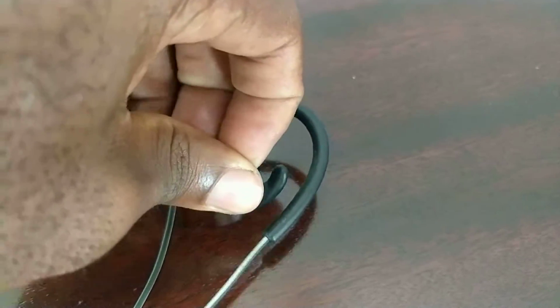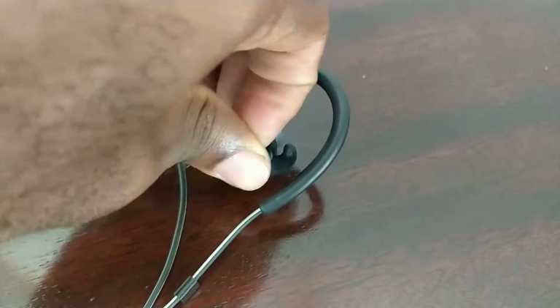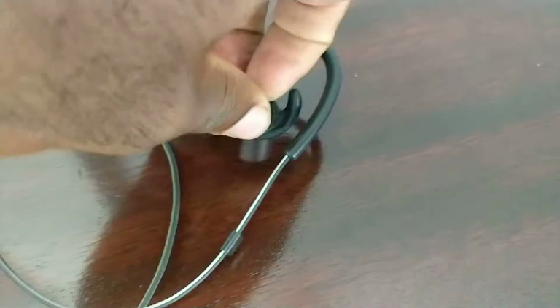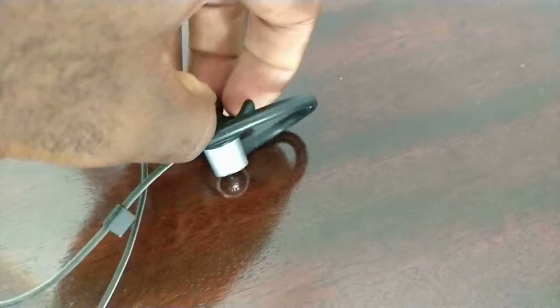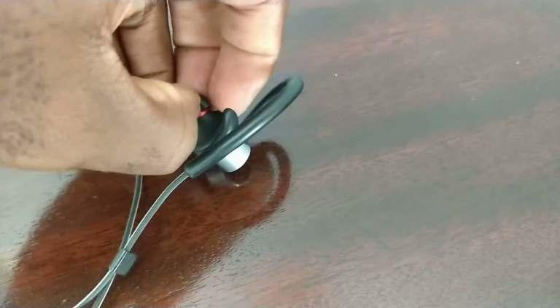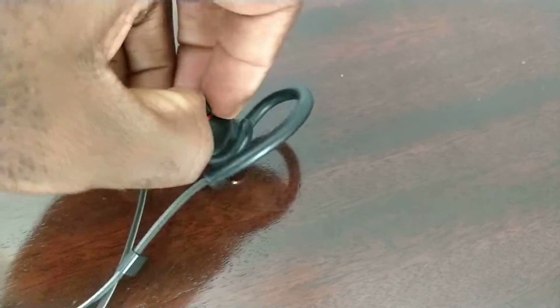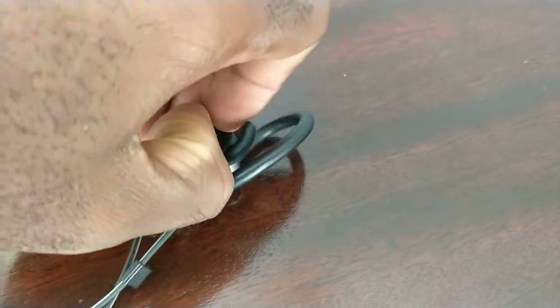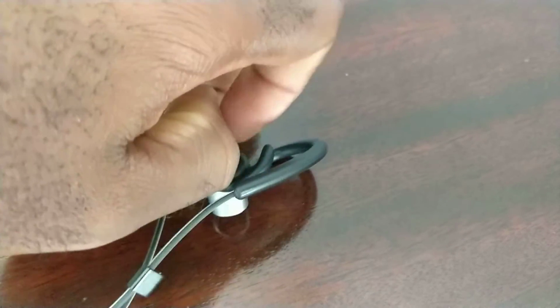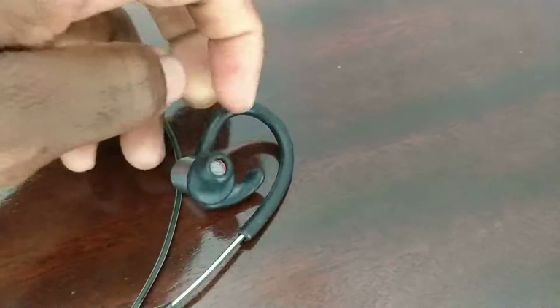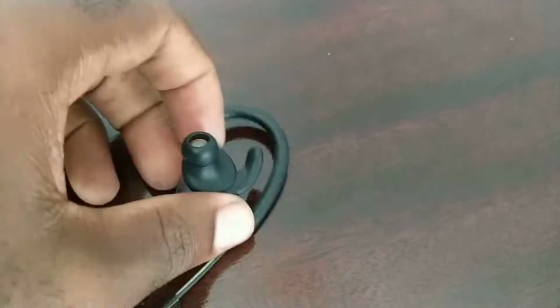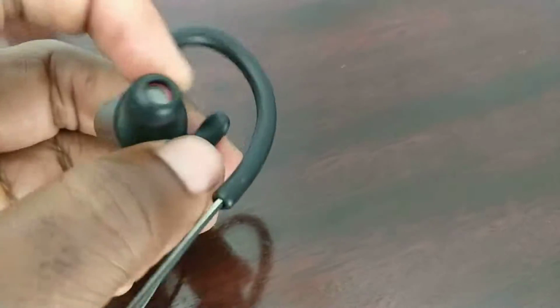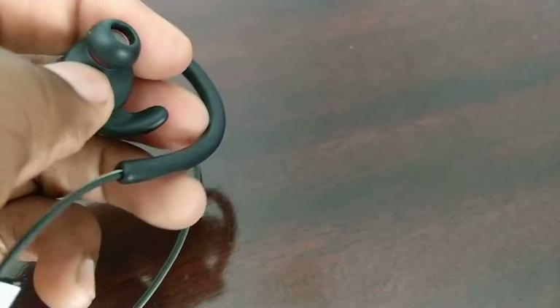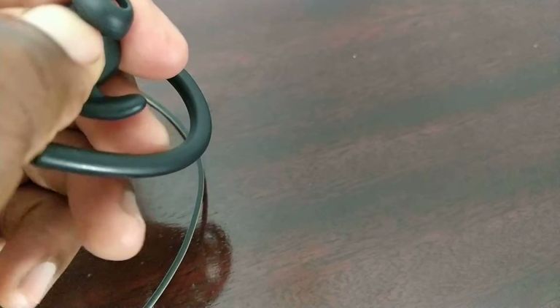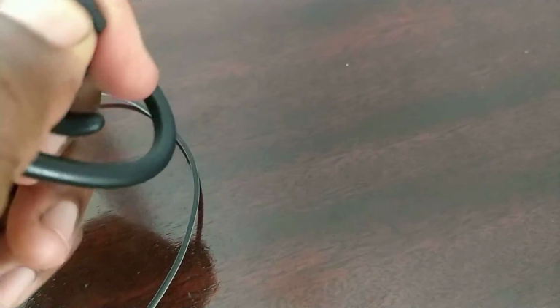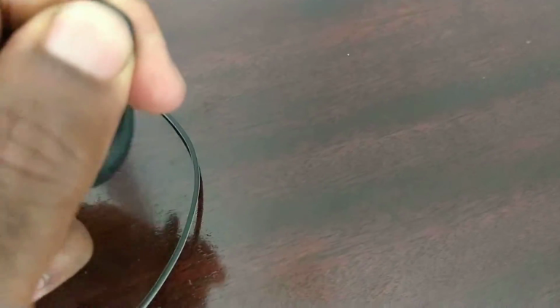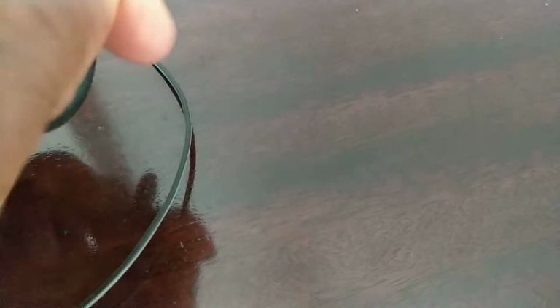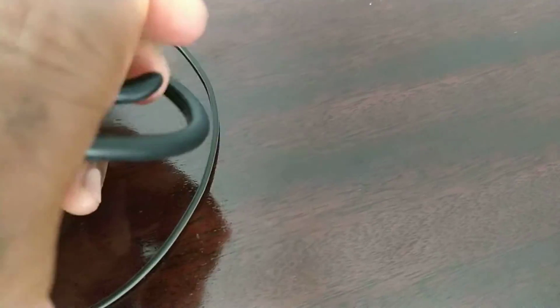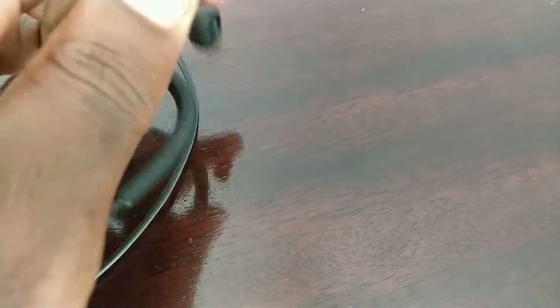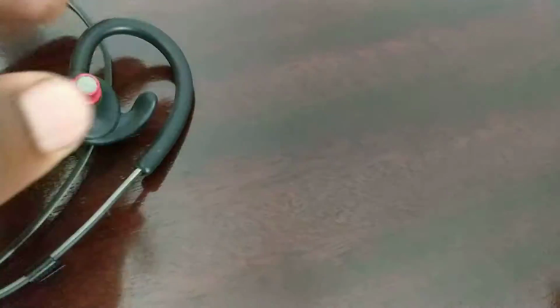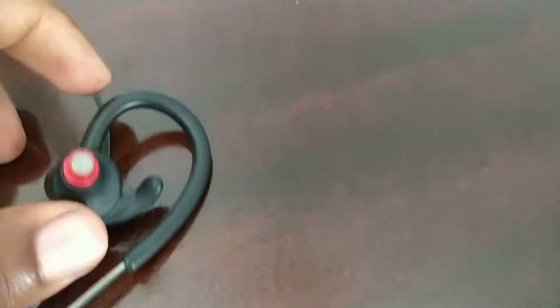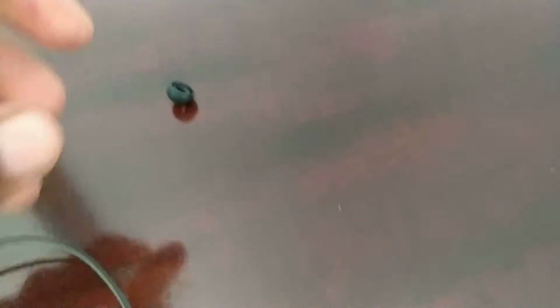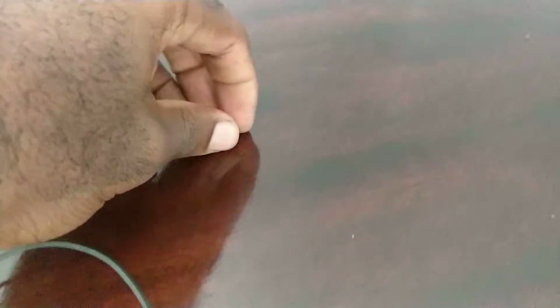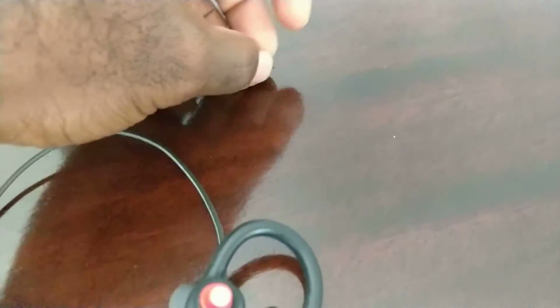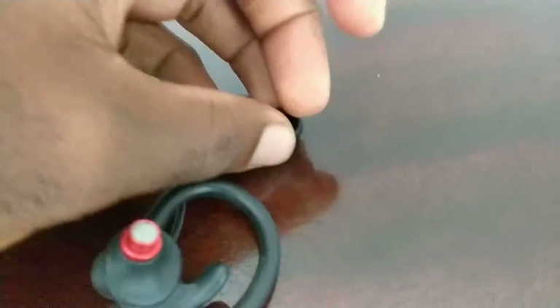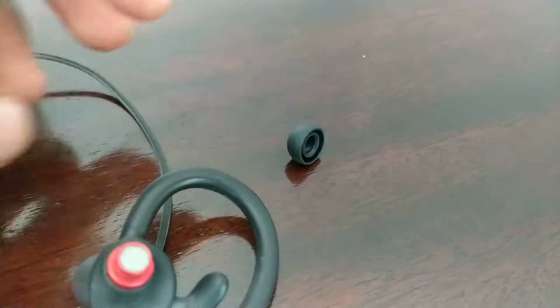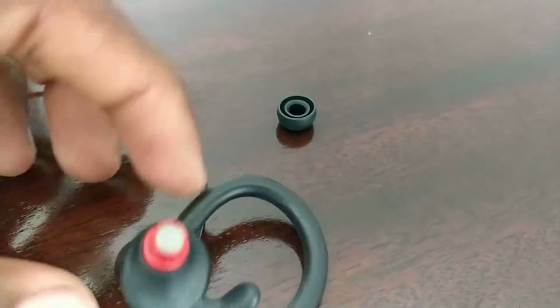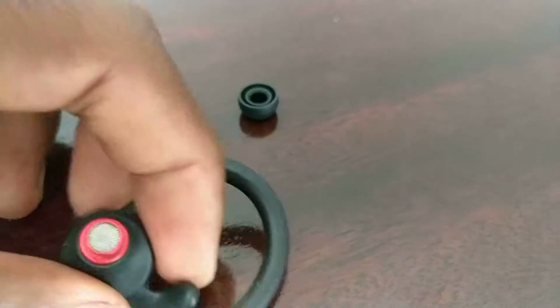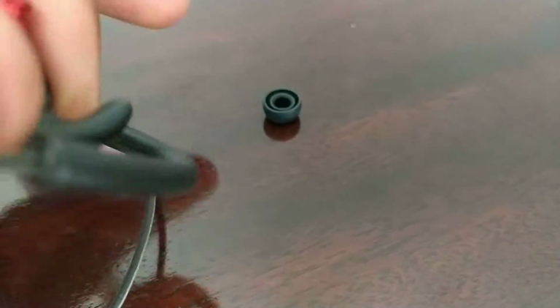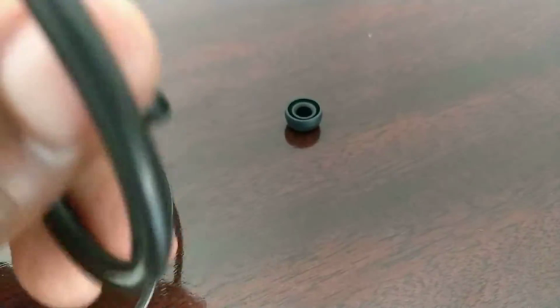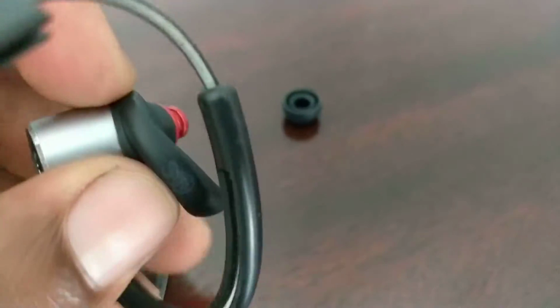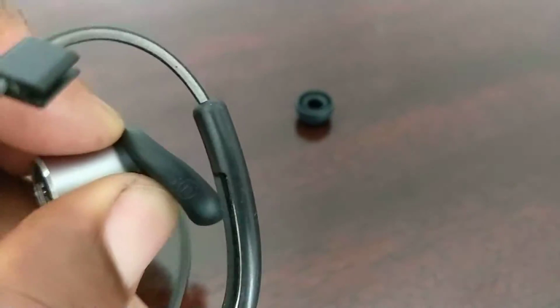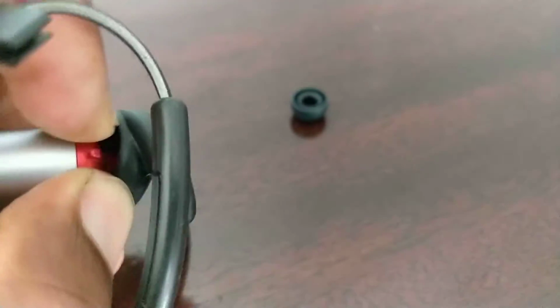Let me take this off to give you a quick look. This is how I take the top ear tip off, and the bottom one can also come off.